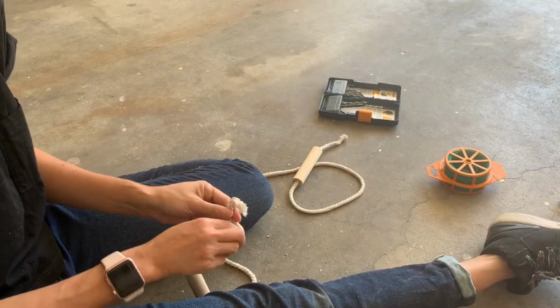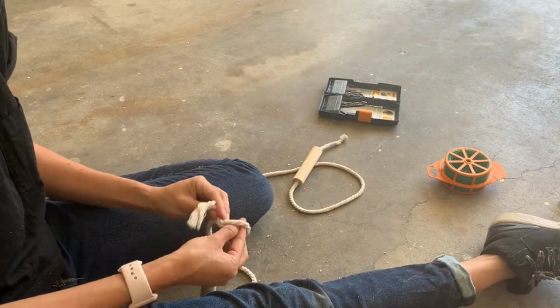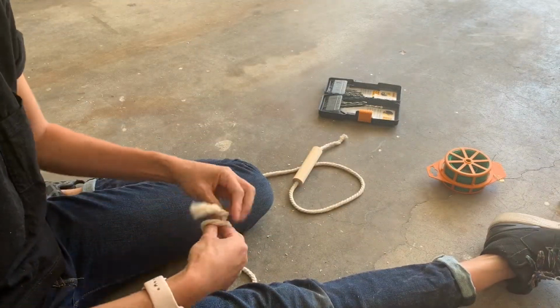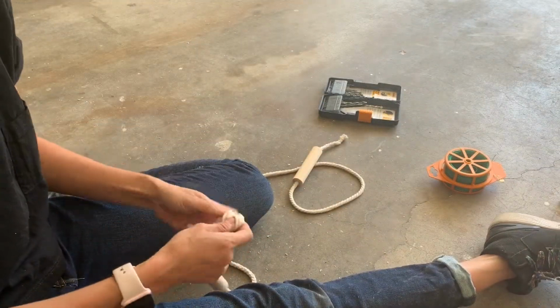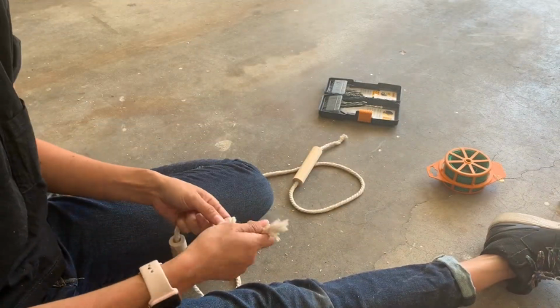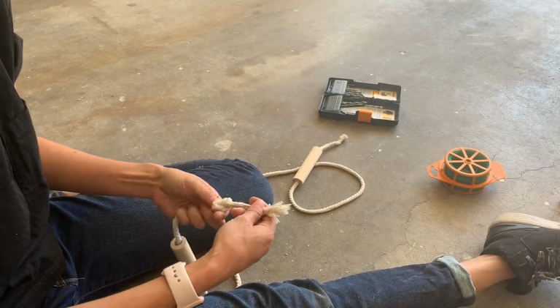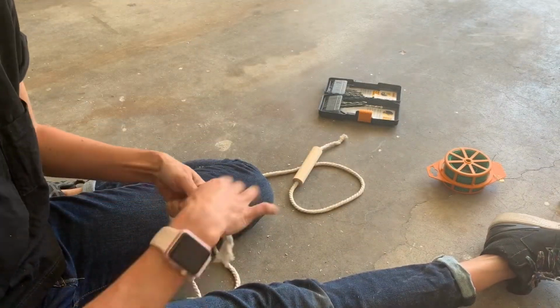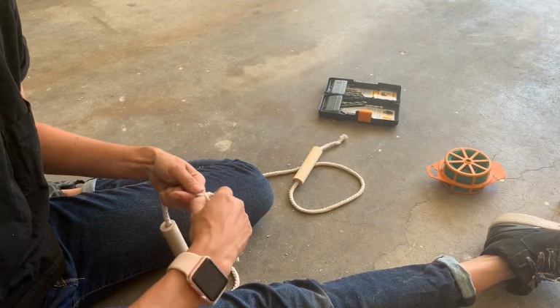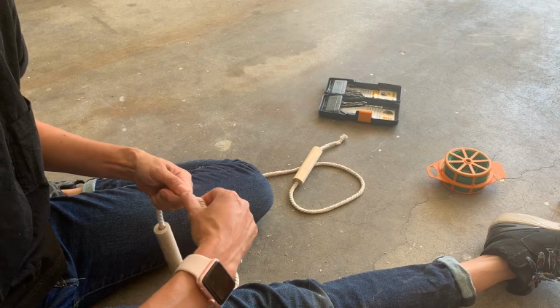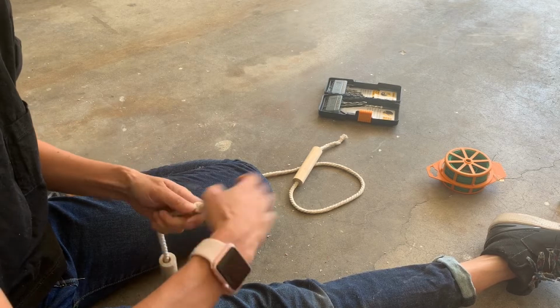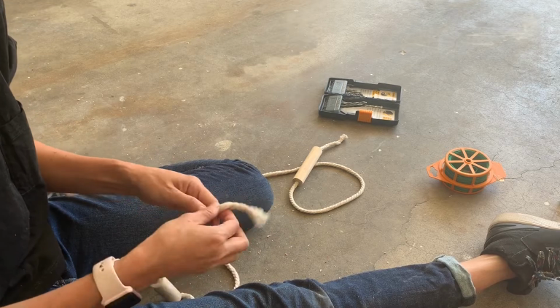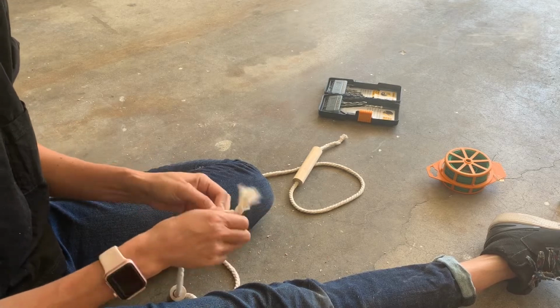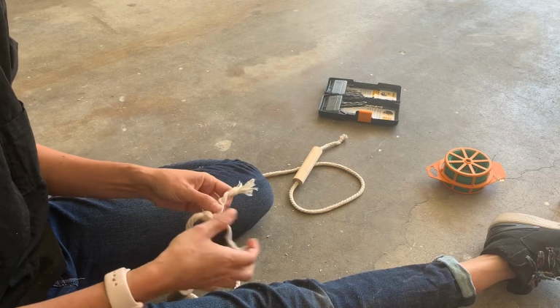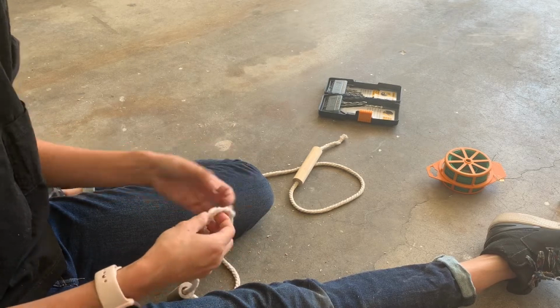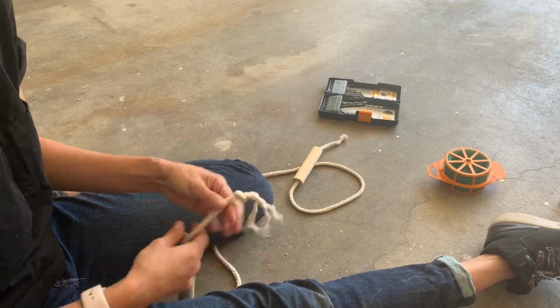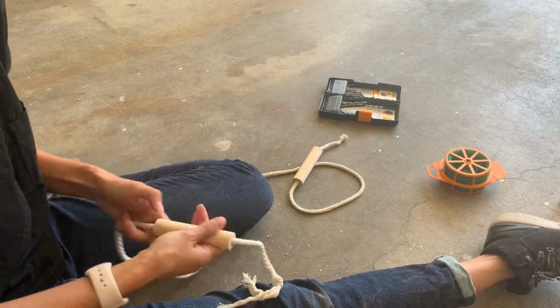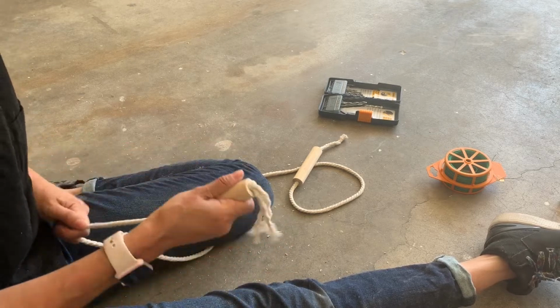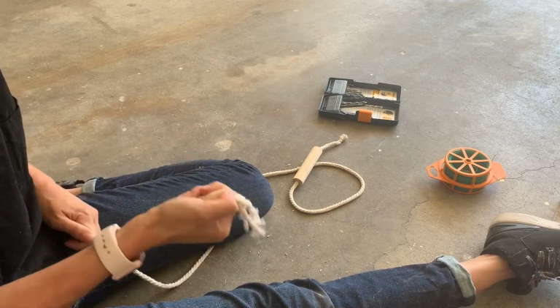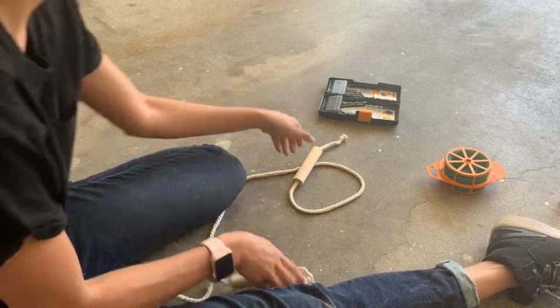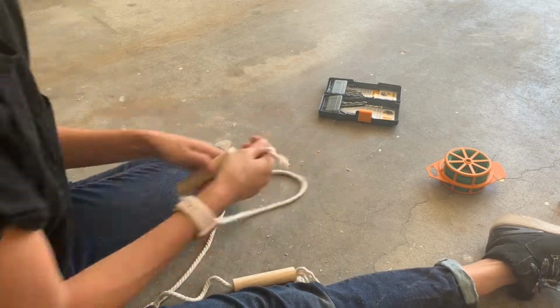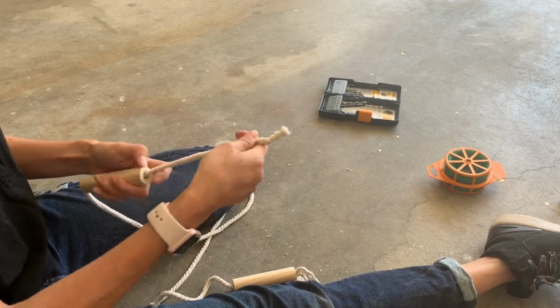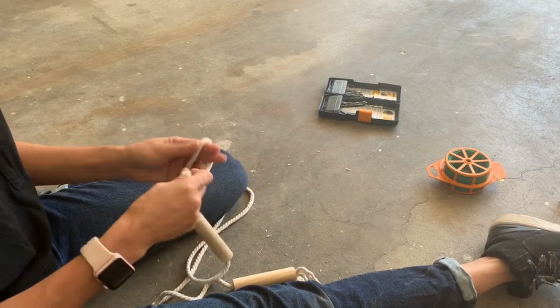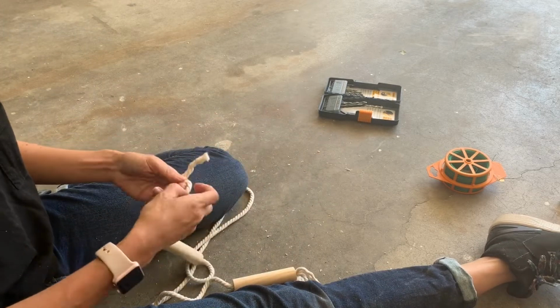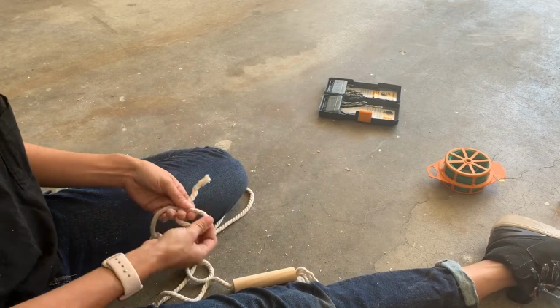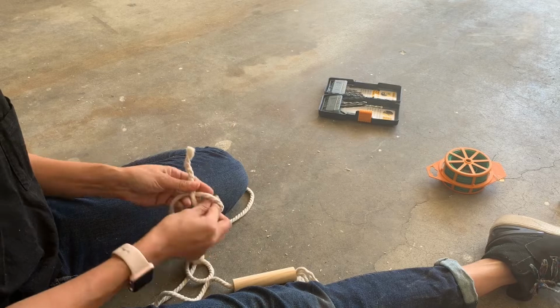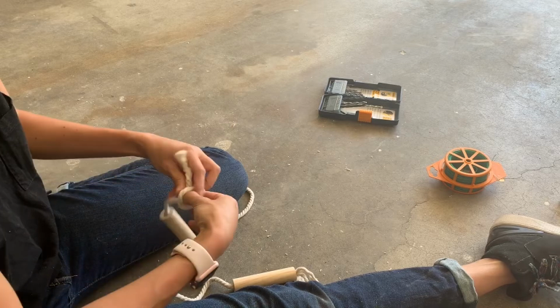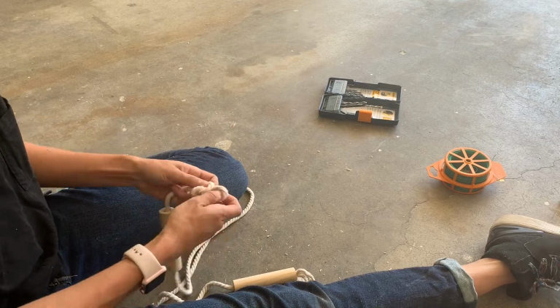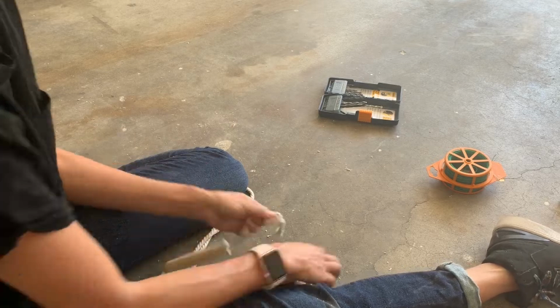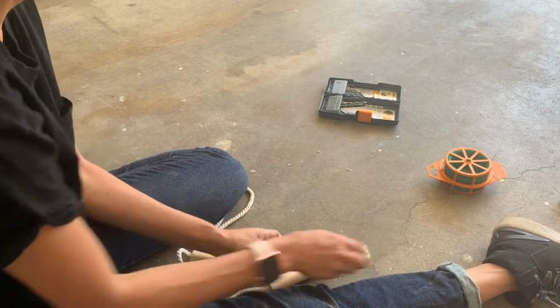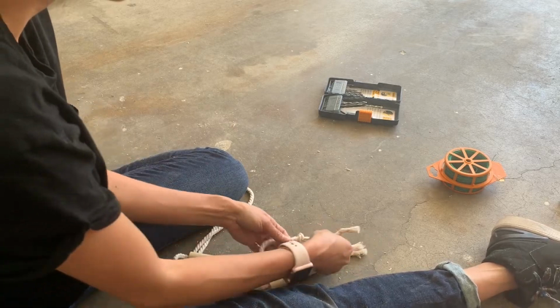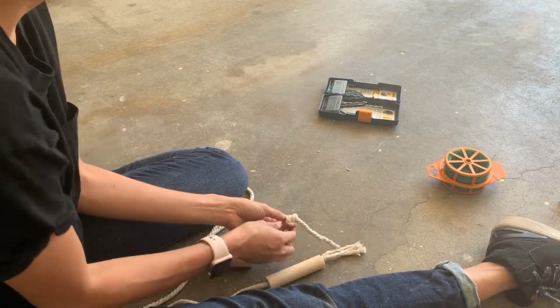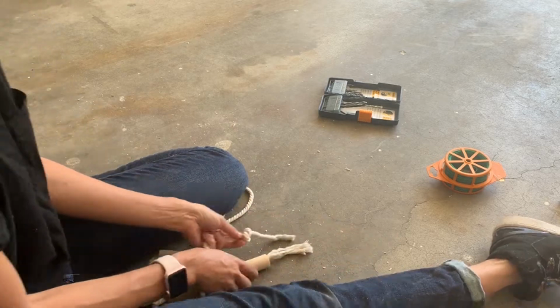Then just feed your rope in through the holes, knot off, and pull through it, and you should be done. I left a little extra just so that there would be a cute little tassel at the end of the jump rope.